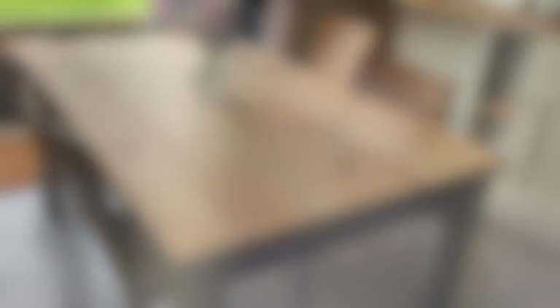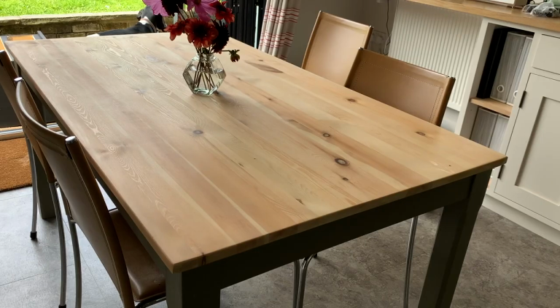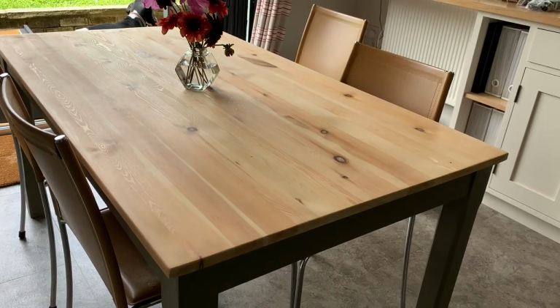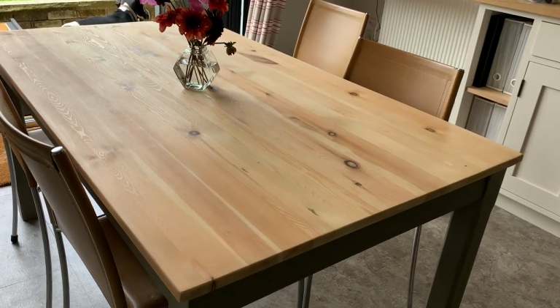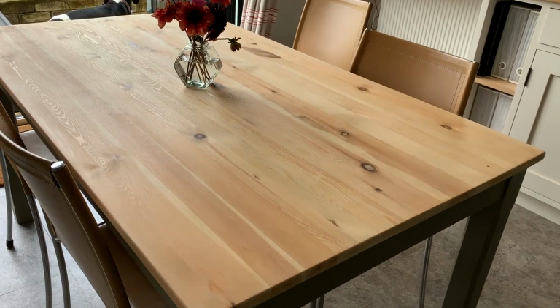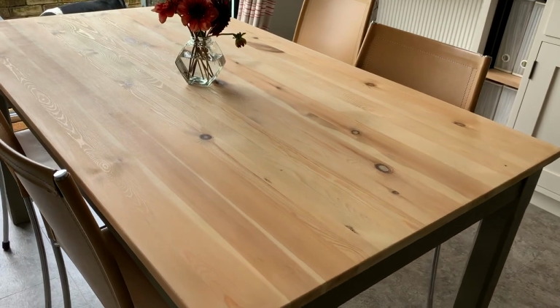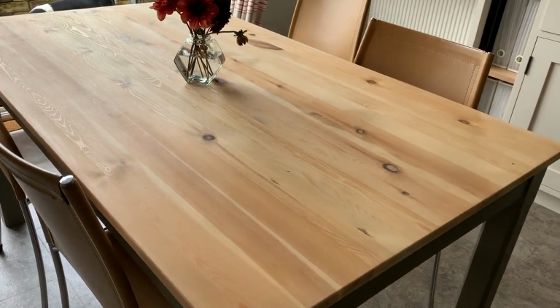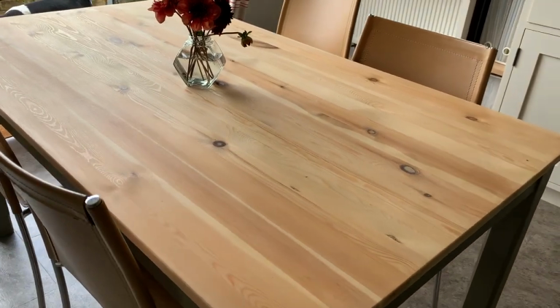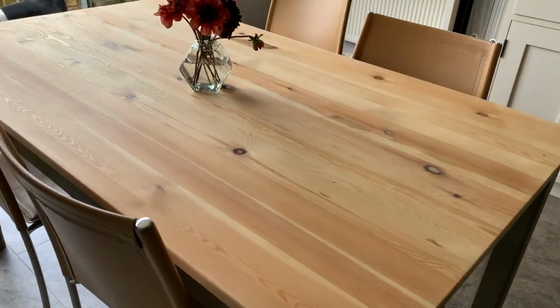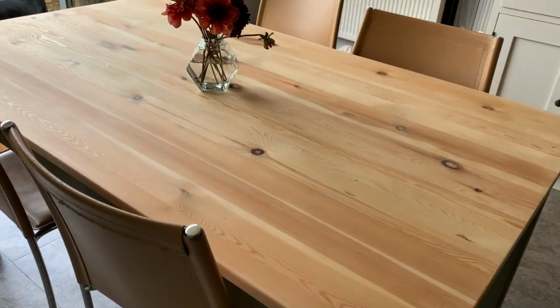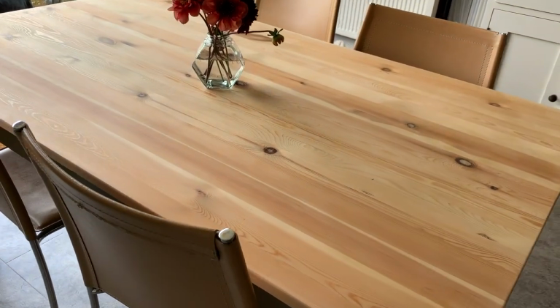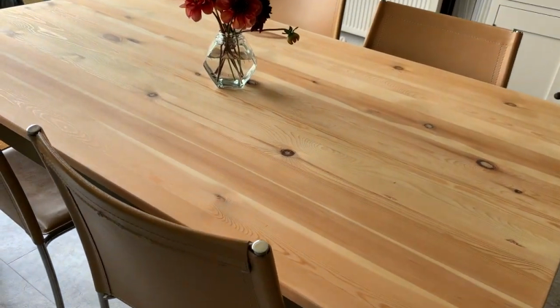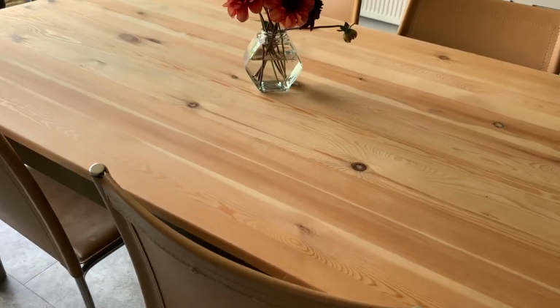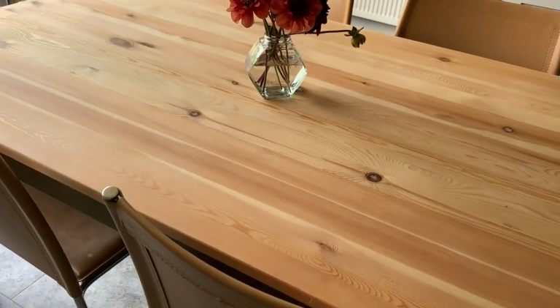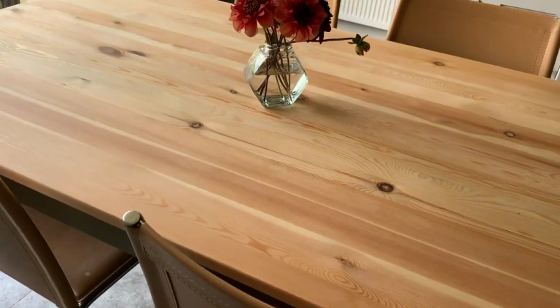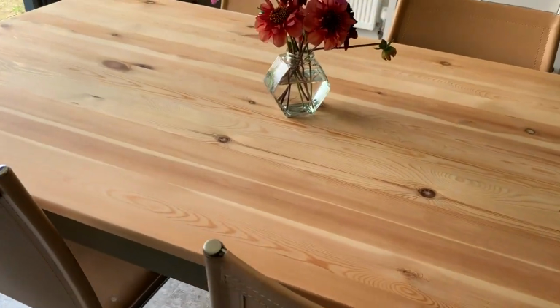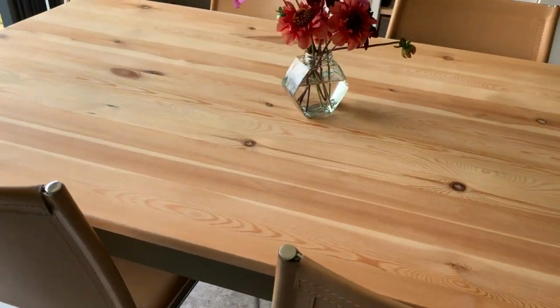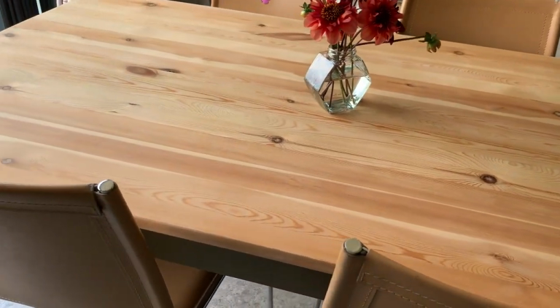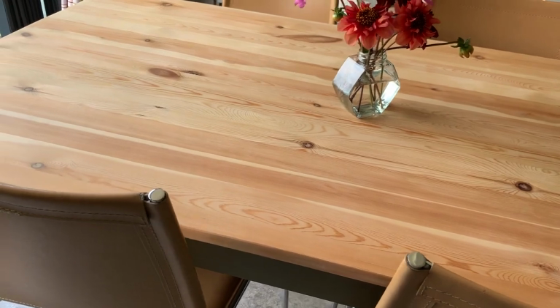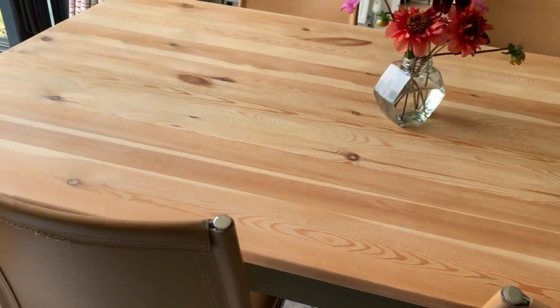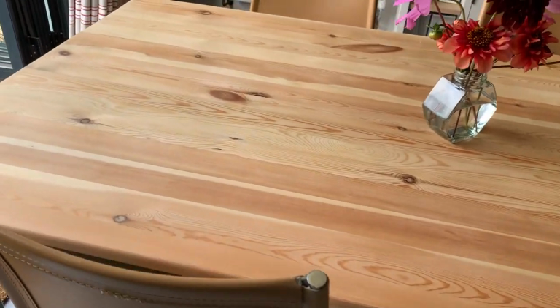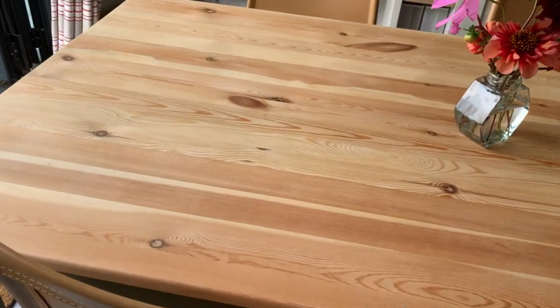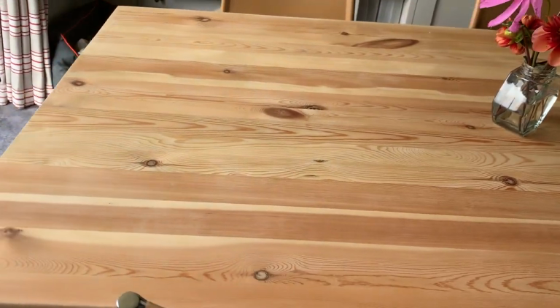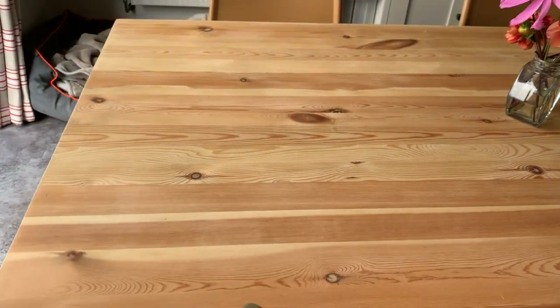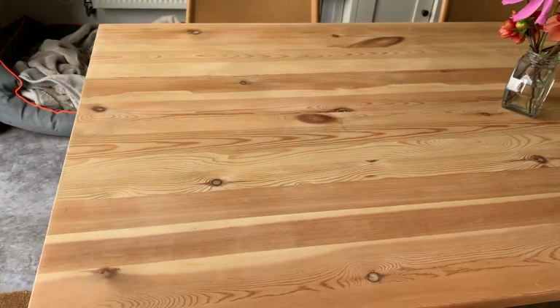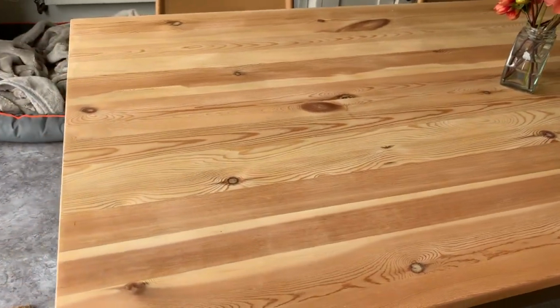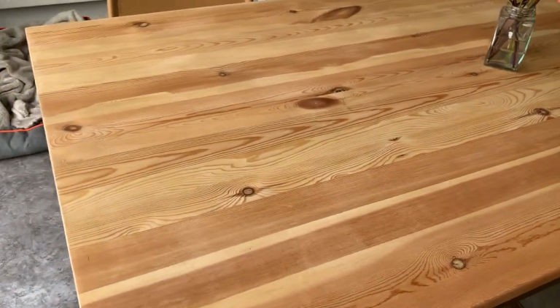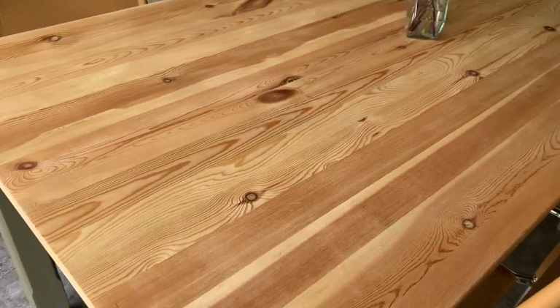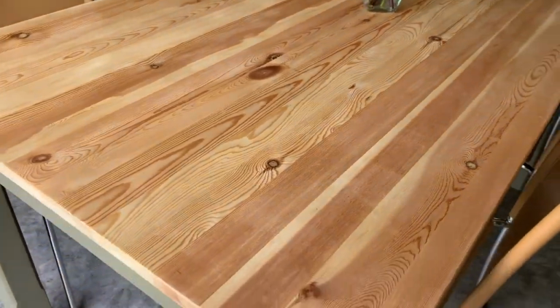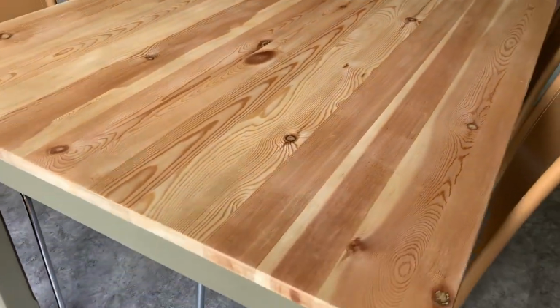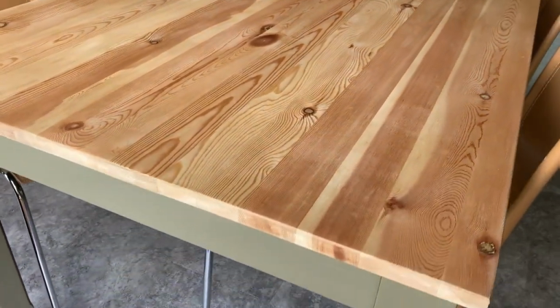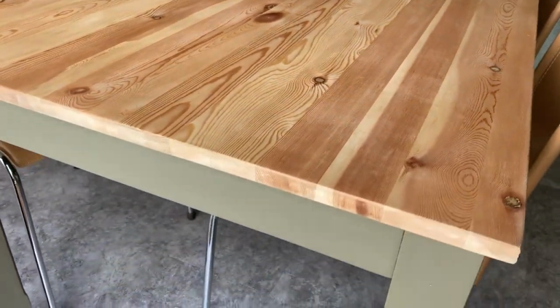Okay guys, this is the finished result. I hope you like it as much as I do. I'm really pleased with the golden tones that came through on the top — I think they sit really nicely with that Hampton Olive base.